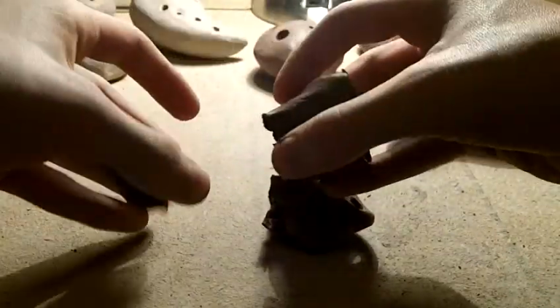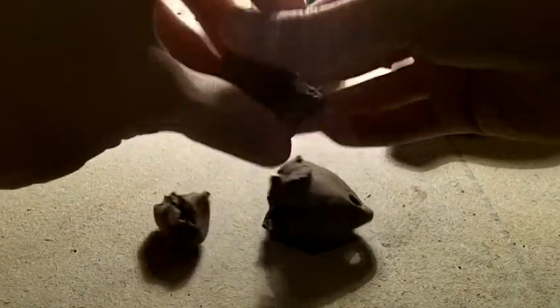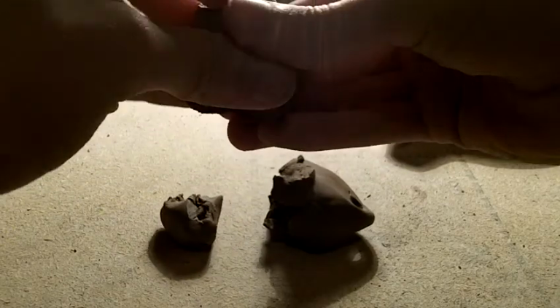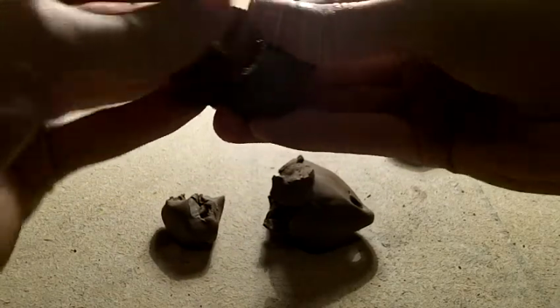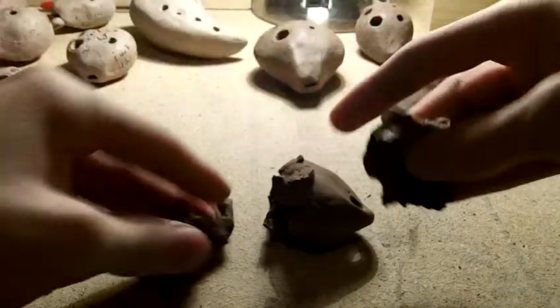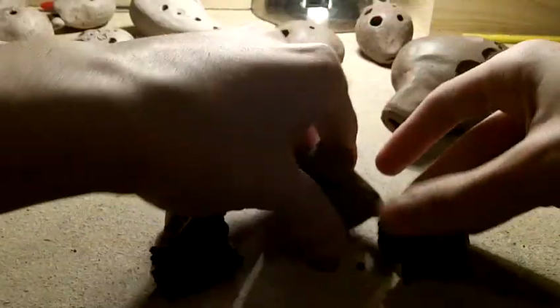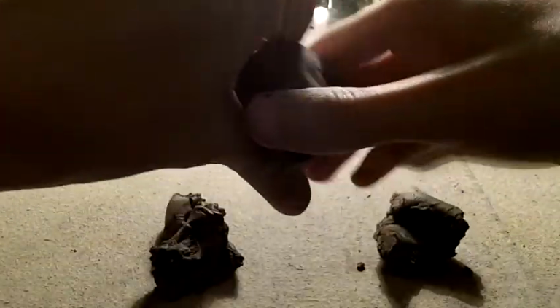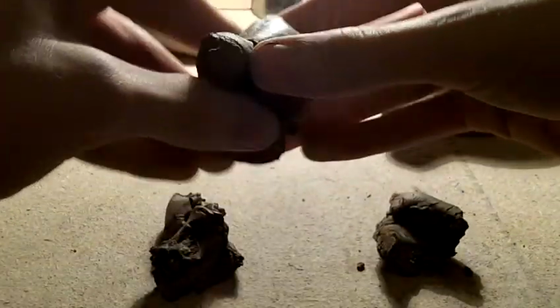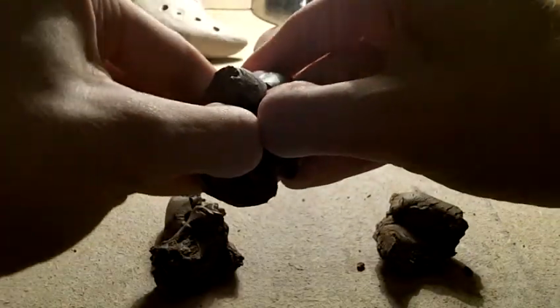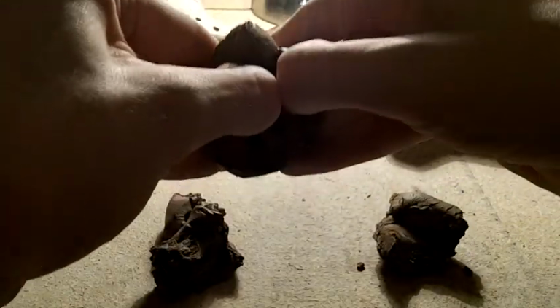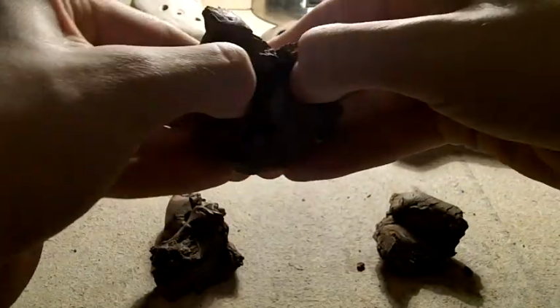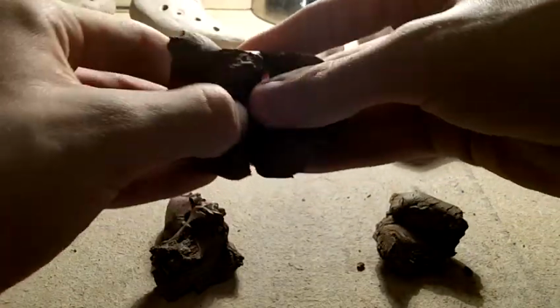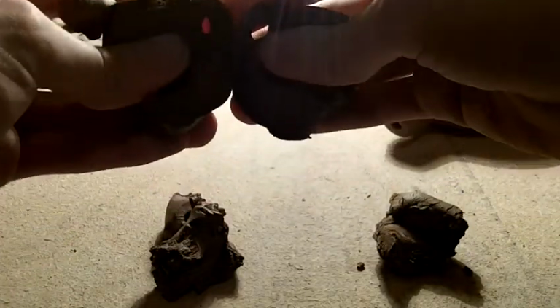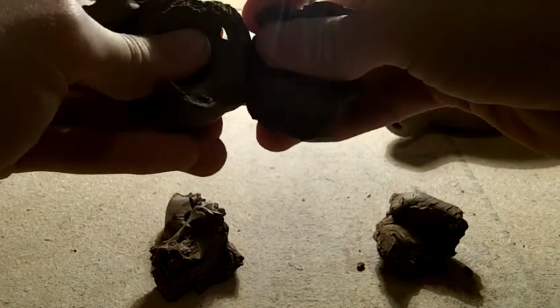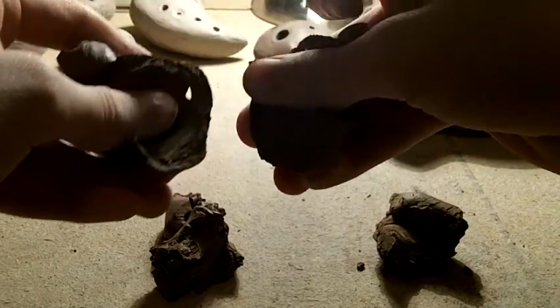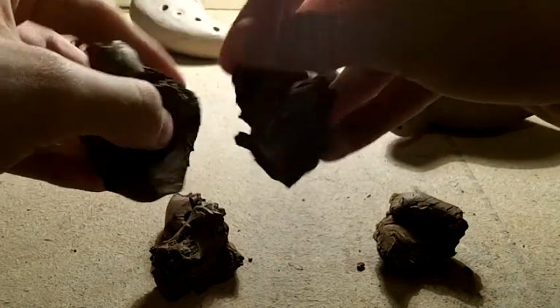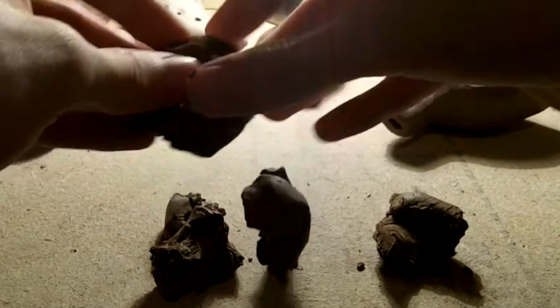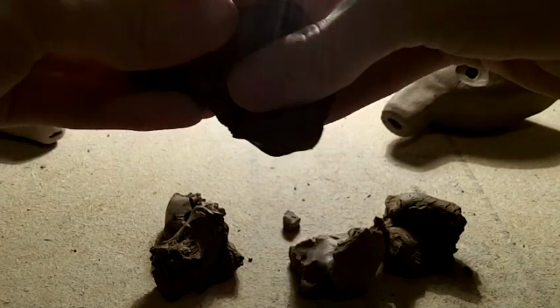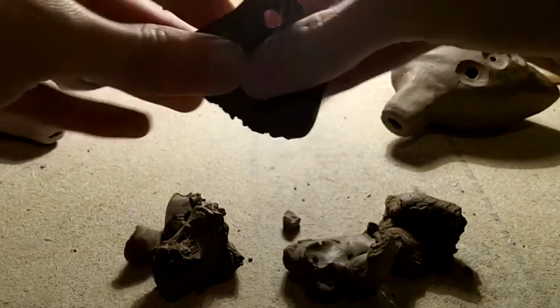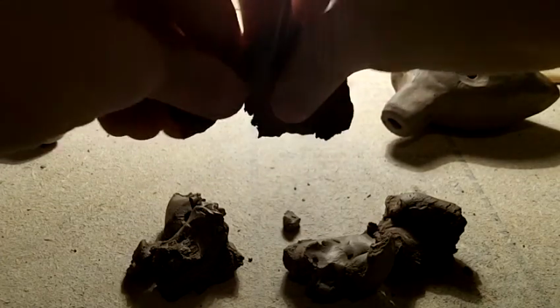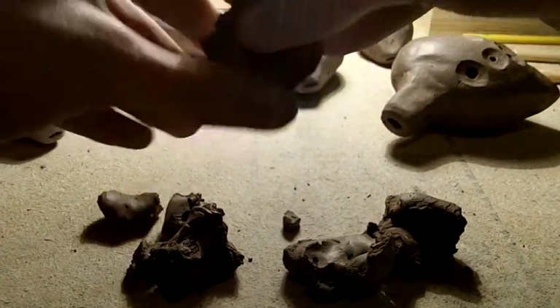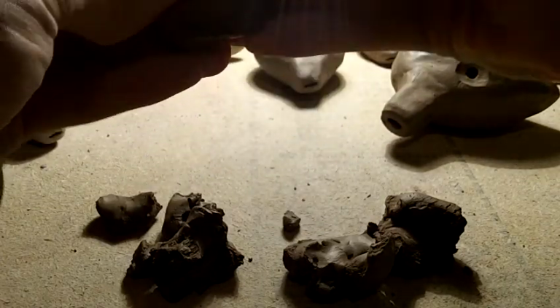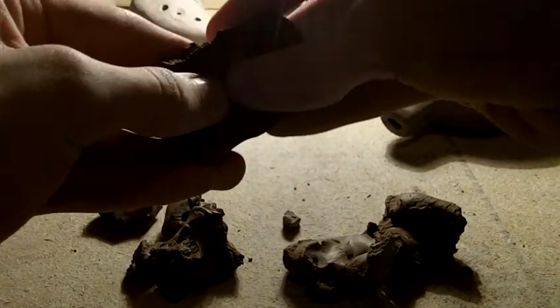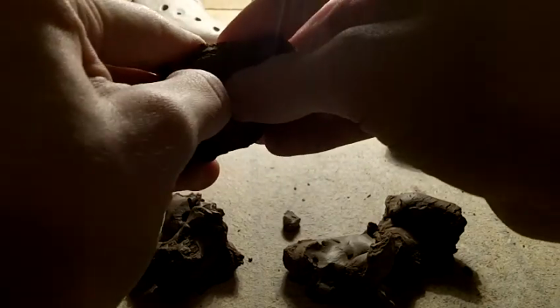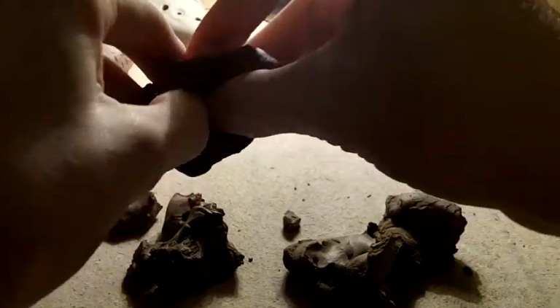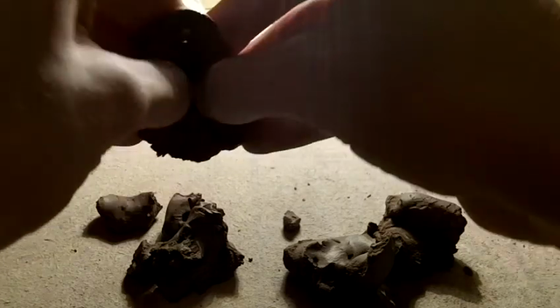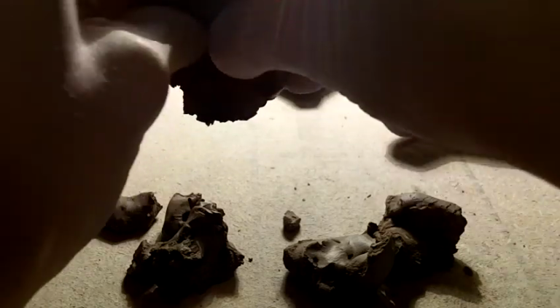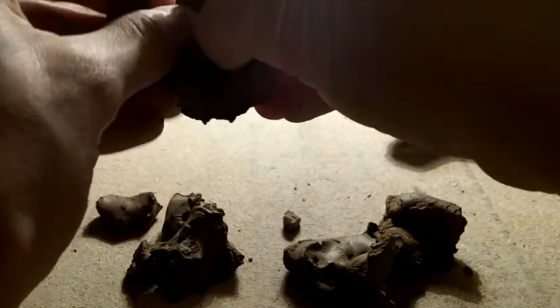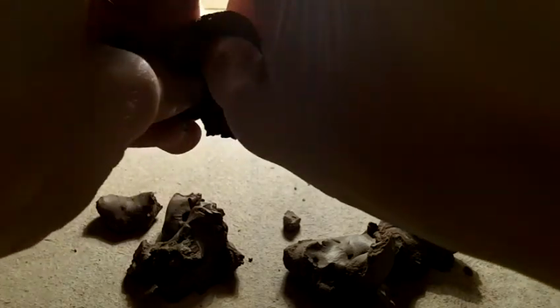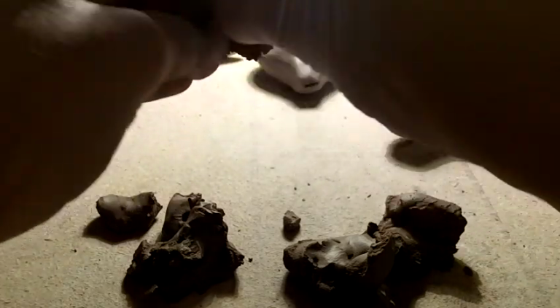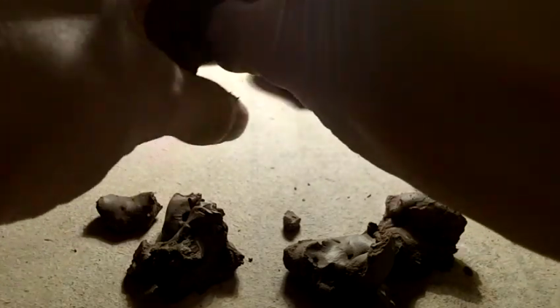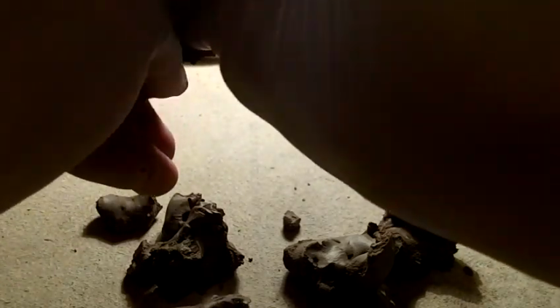Now you can just squish it and start over, but the clay is too dry to do that. It's all falling apart in chunks. I'll try to mold it into a little ocarina shape.